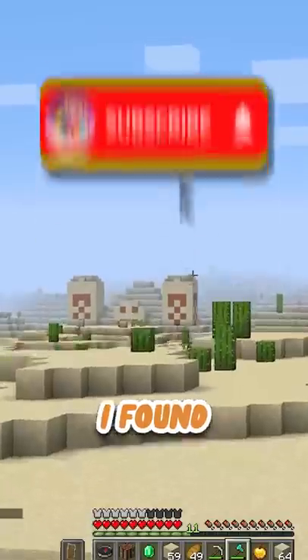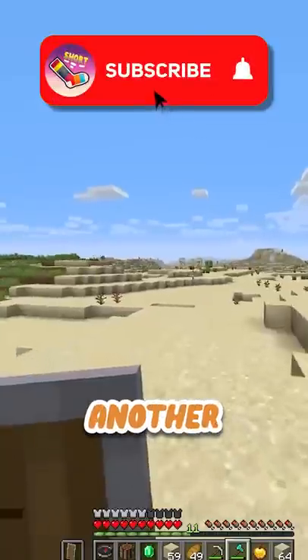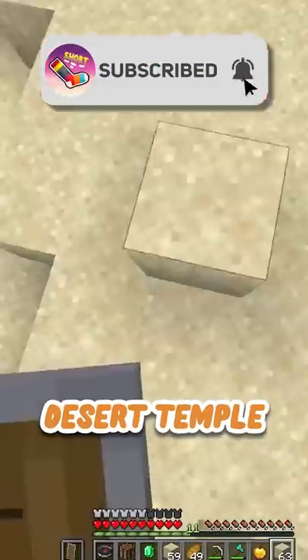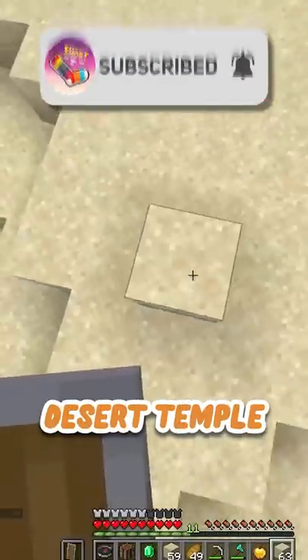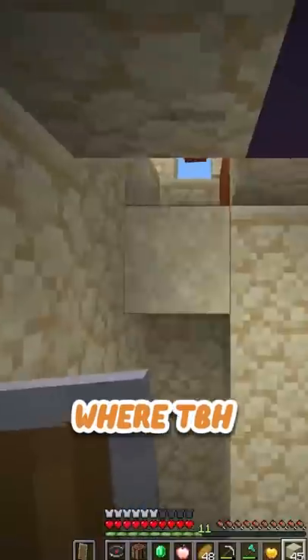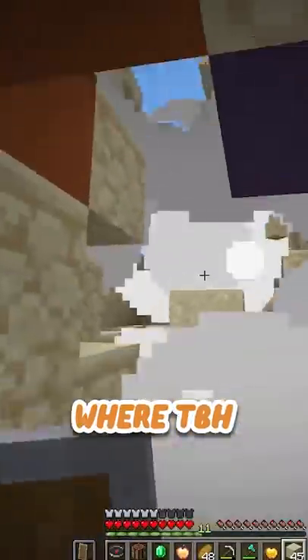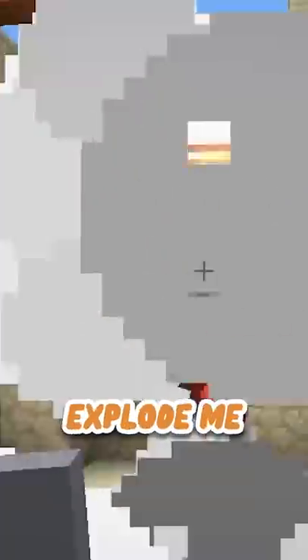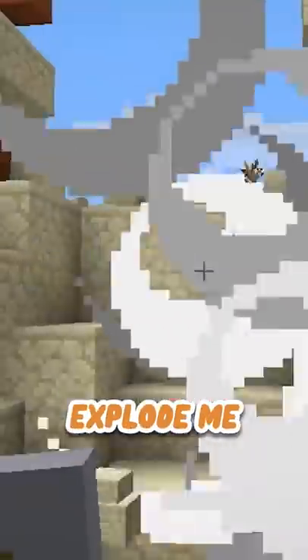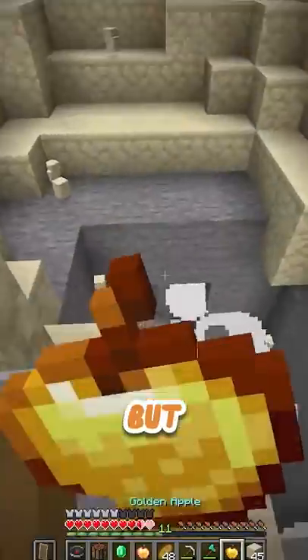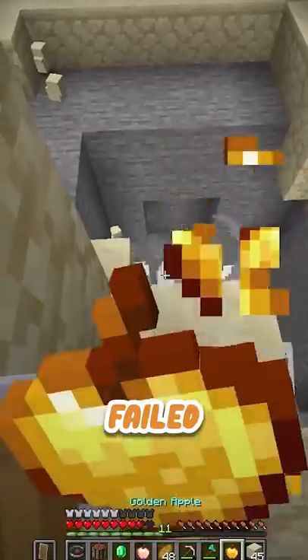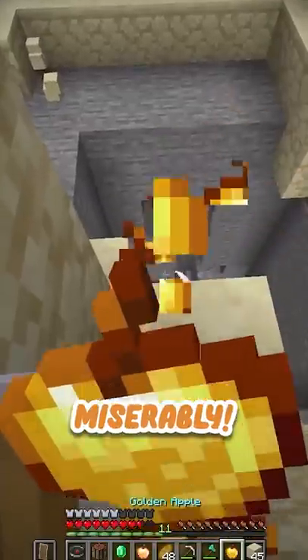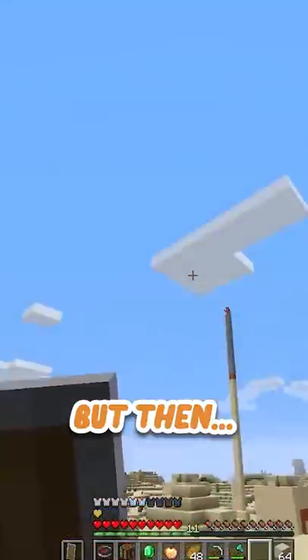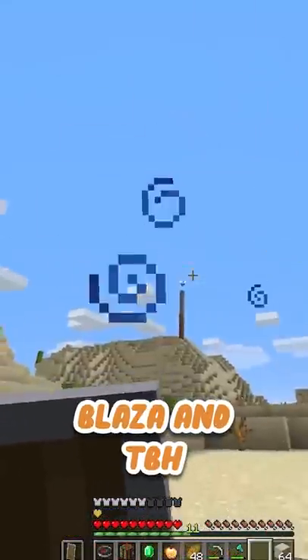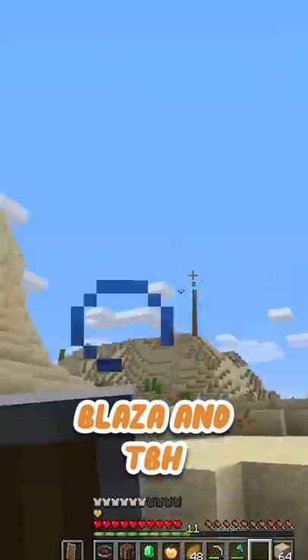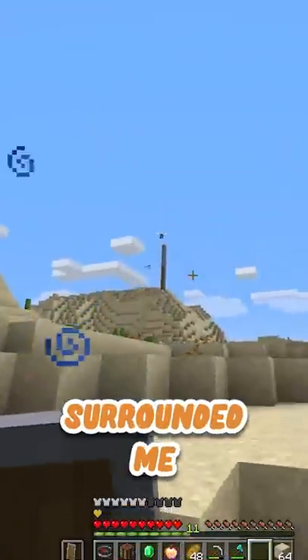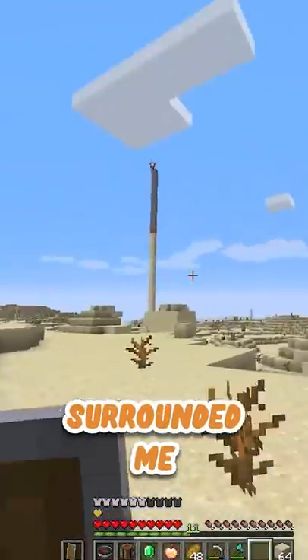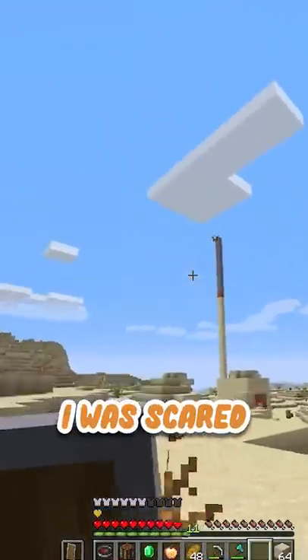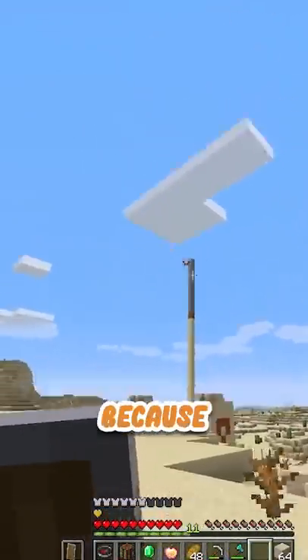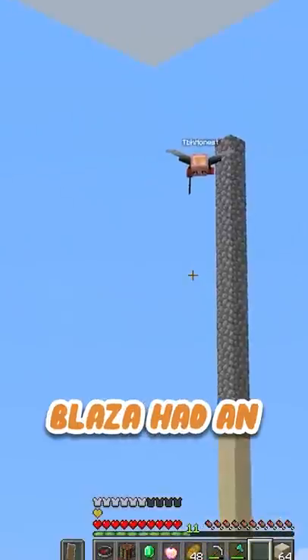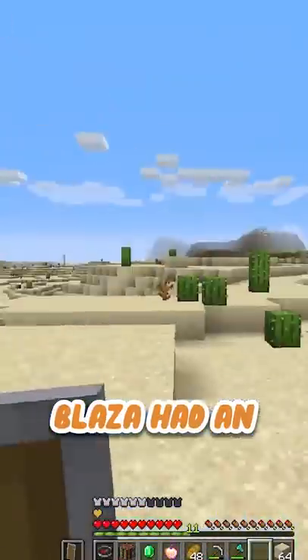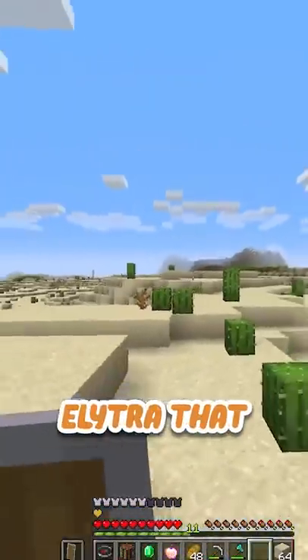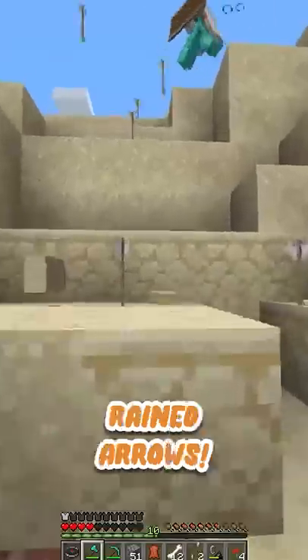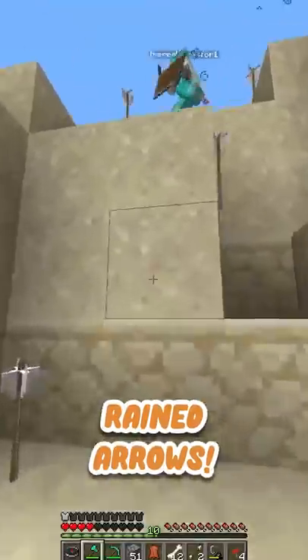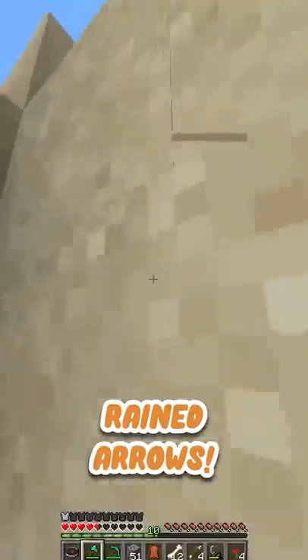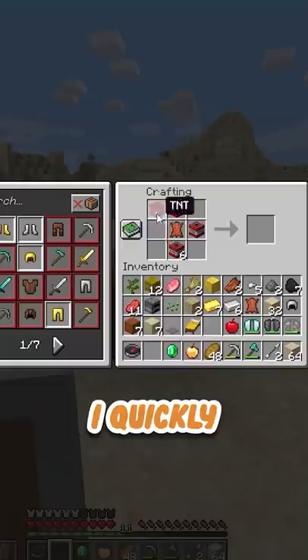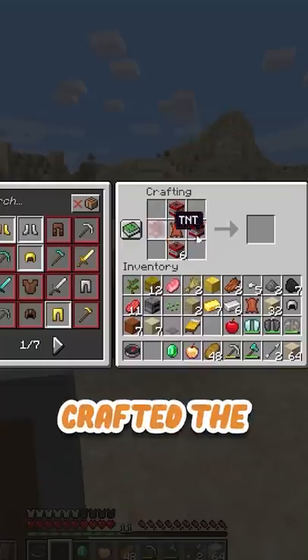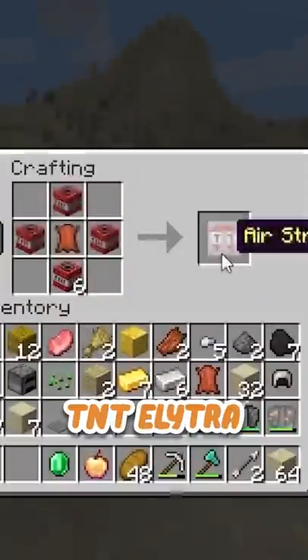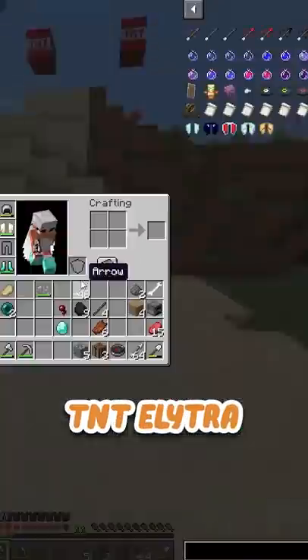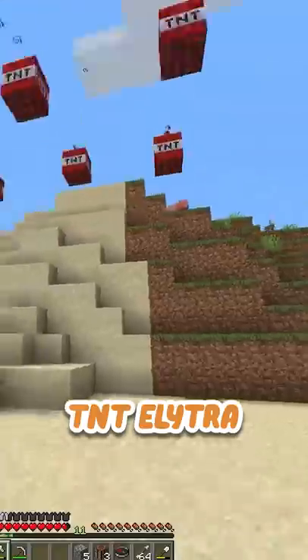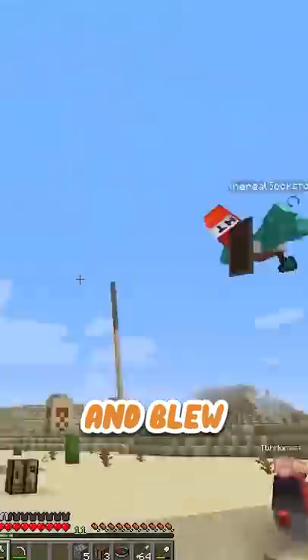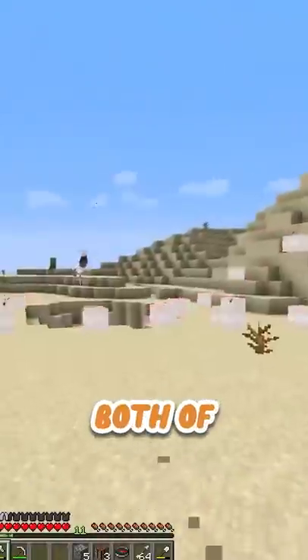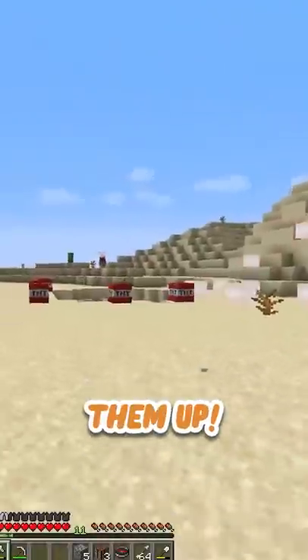I found another desert temple where TBH tried to explode me but failed miserably. But then Blaza and TBH surrounded me — I was scared because Blaza had an elytra that rained arrows. I quickly crafted the TNT elytra and blew both of them up.